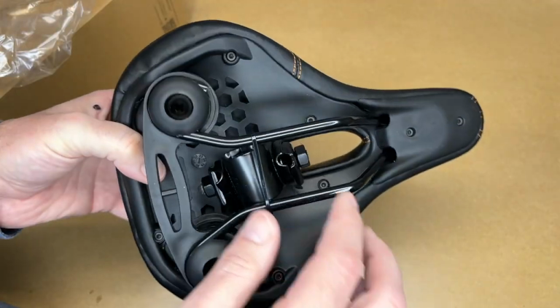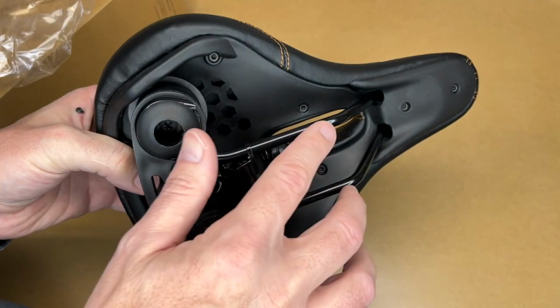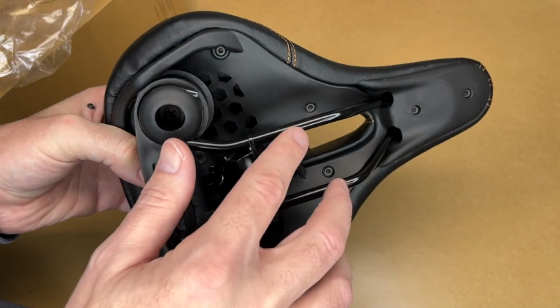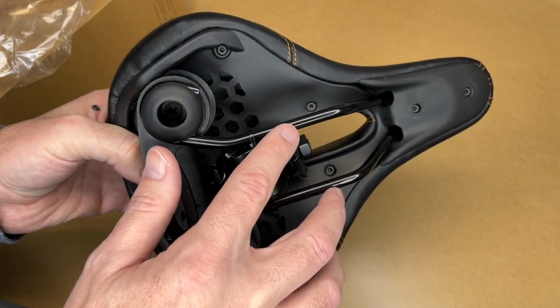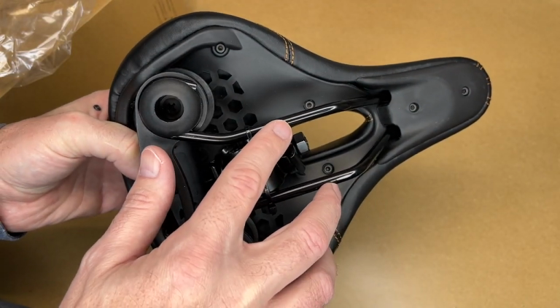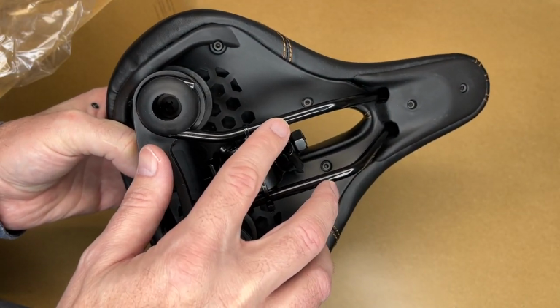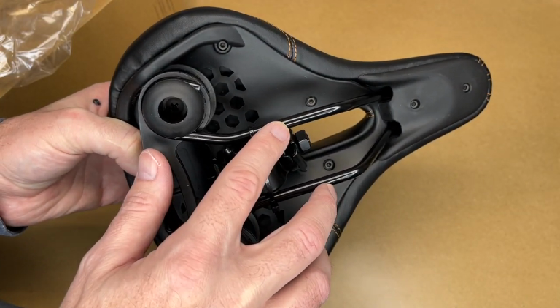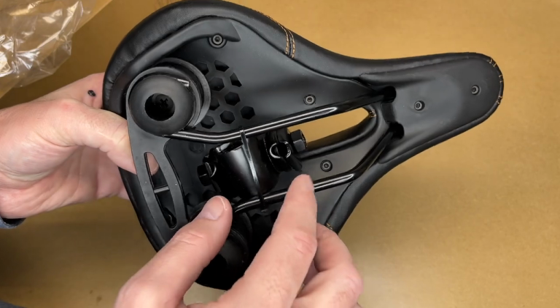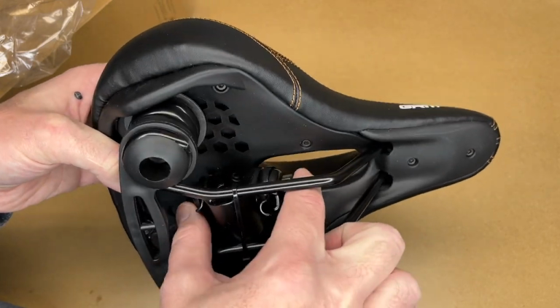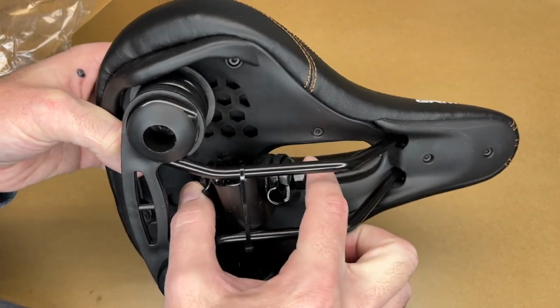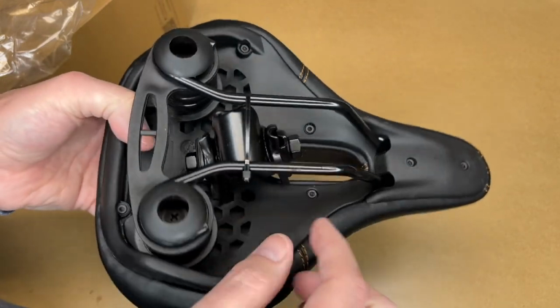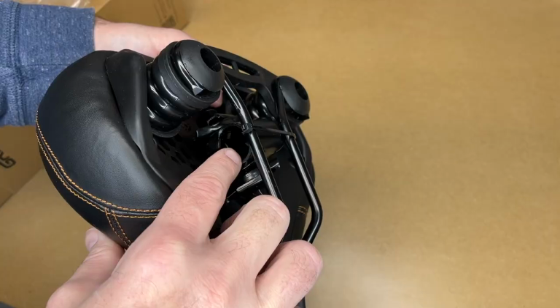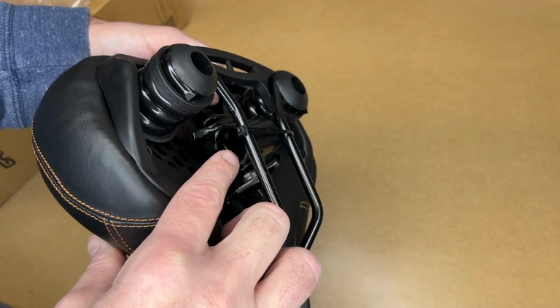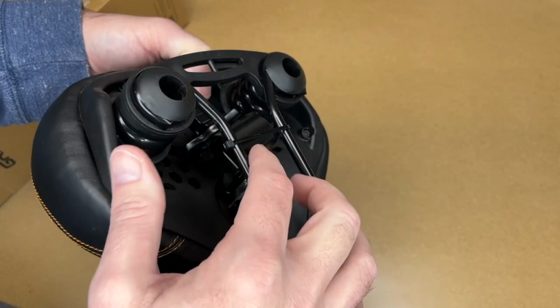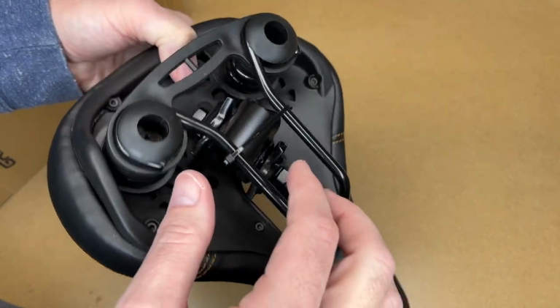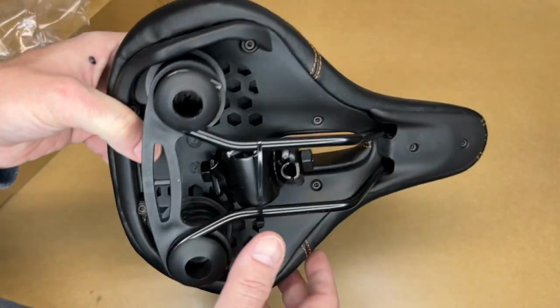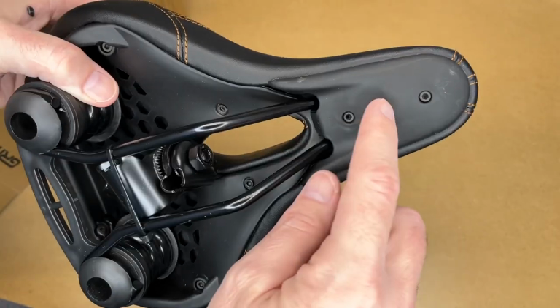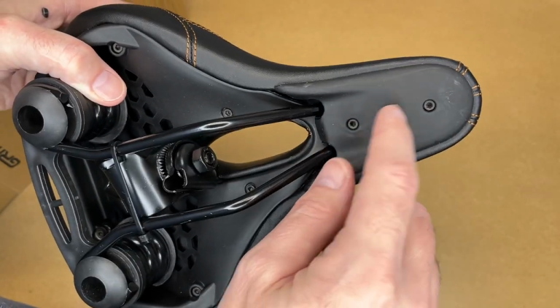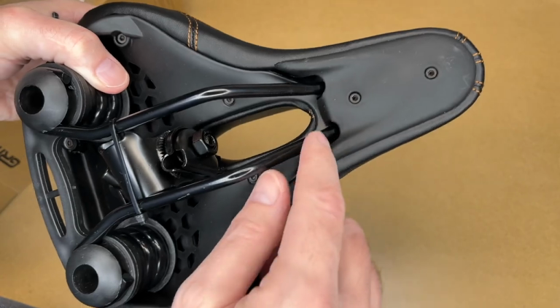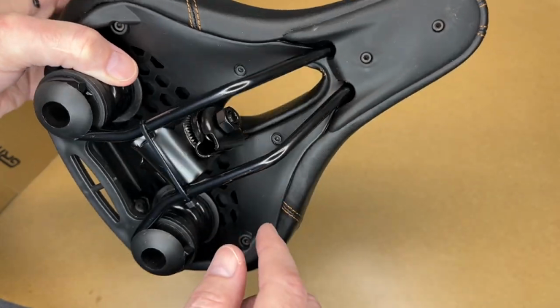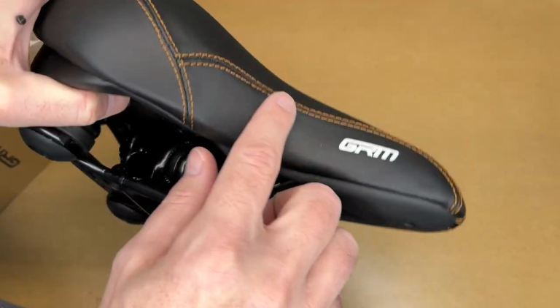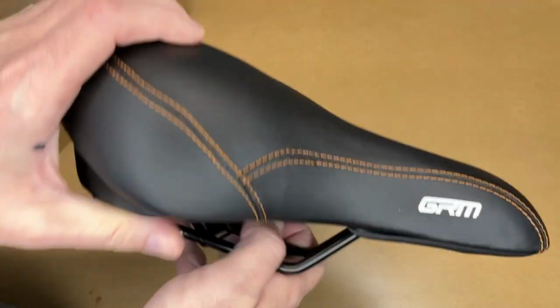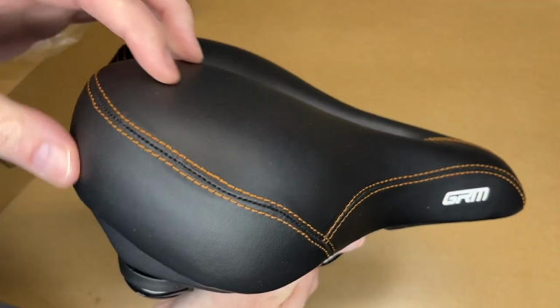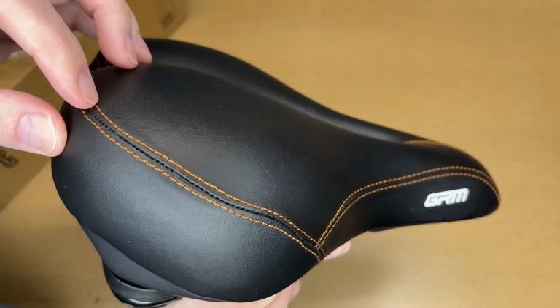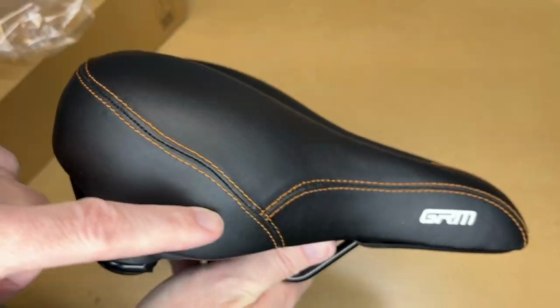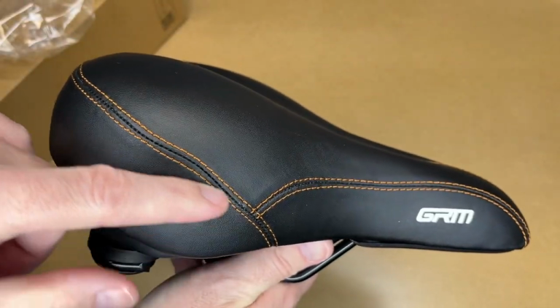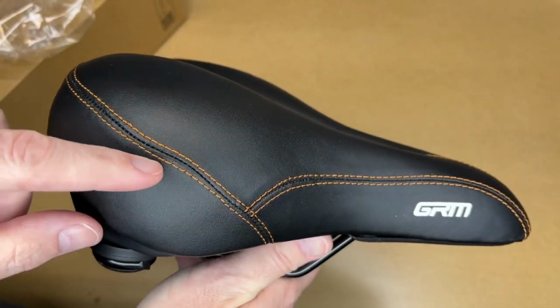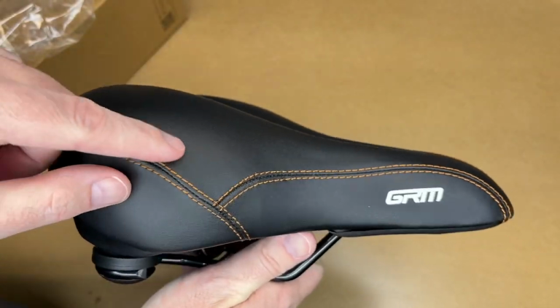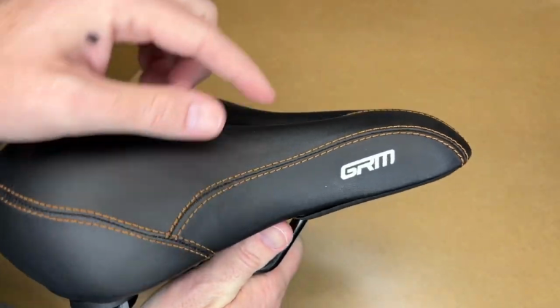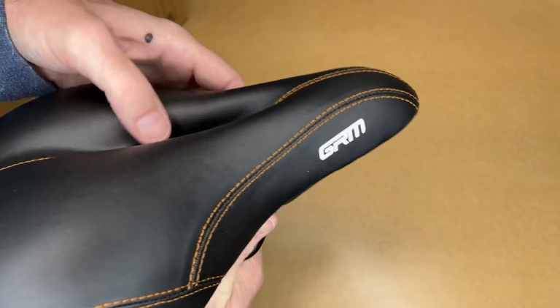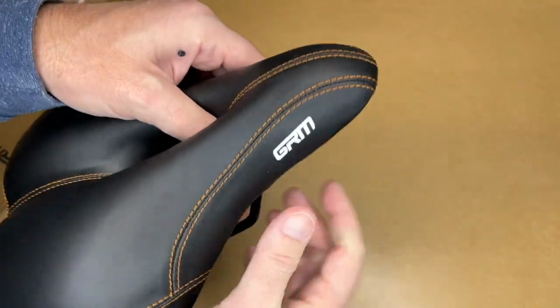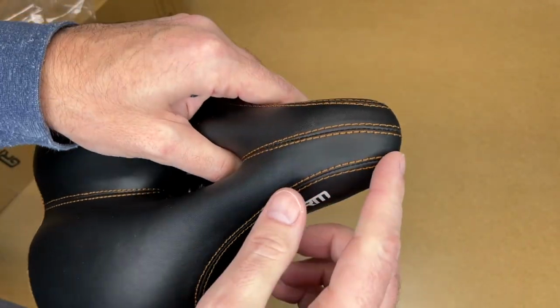This has two rails, so it can clamp to your existing seat post, and it also comes with the clamp included. It has plastic on it that is bolted on, and then it has synthetic leather with orange stitching. I really like the look of this orange stitching — I think it looks really cool.